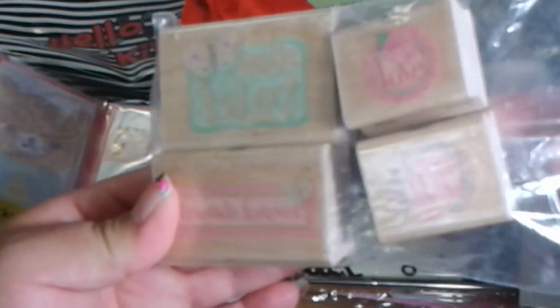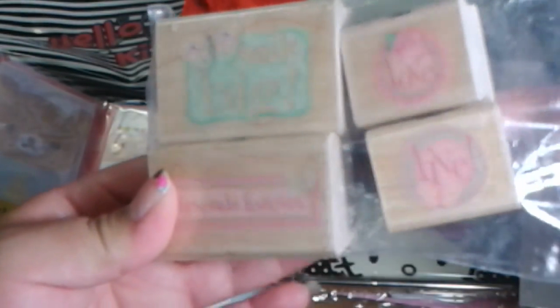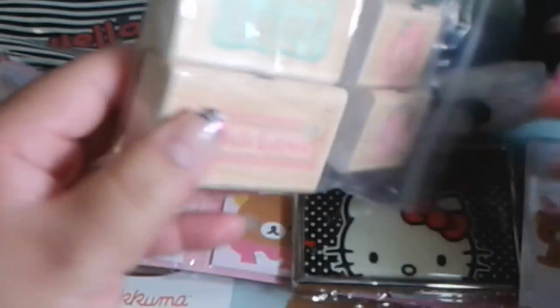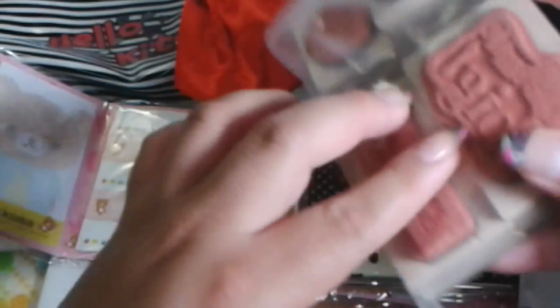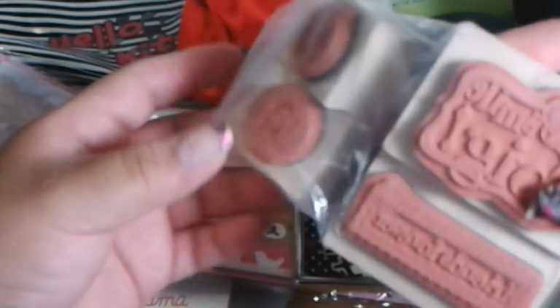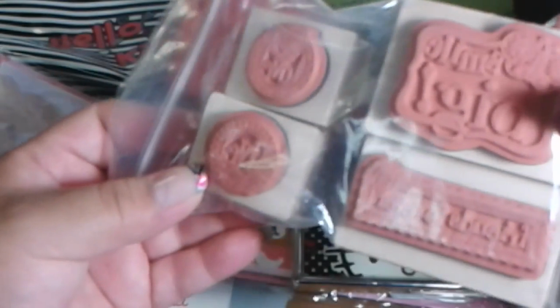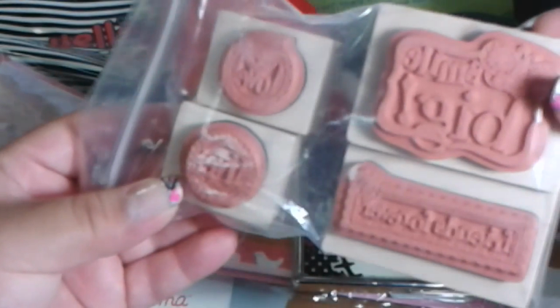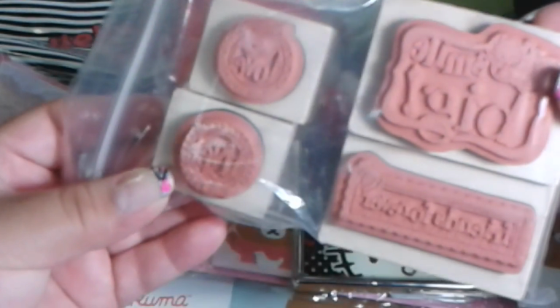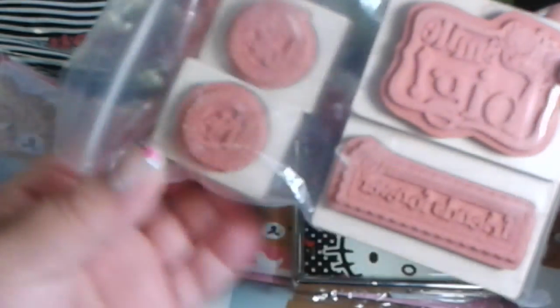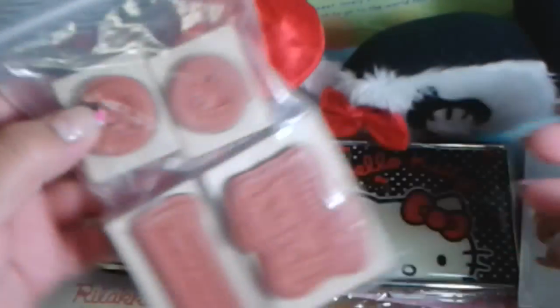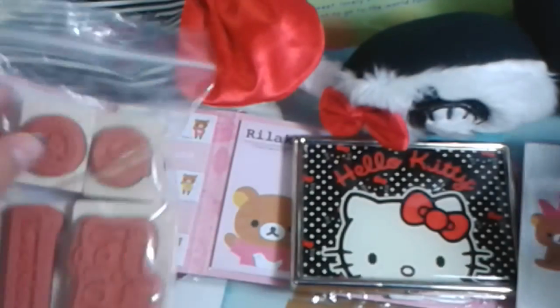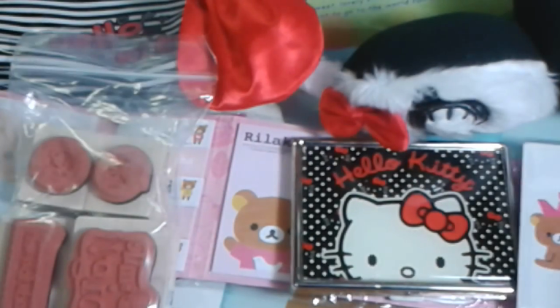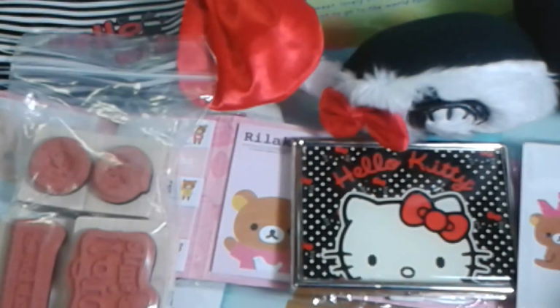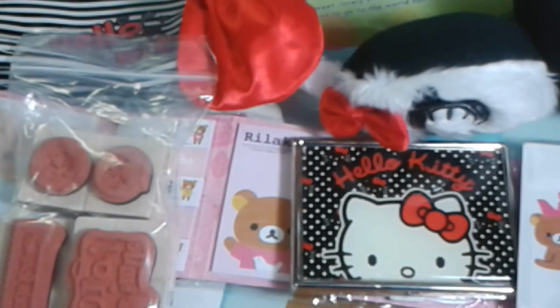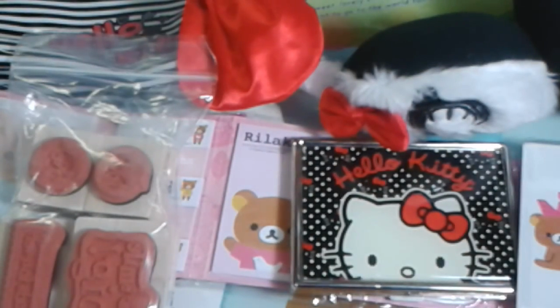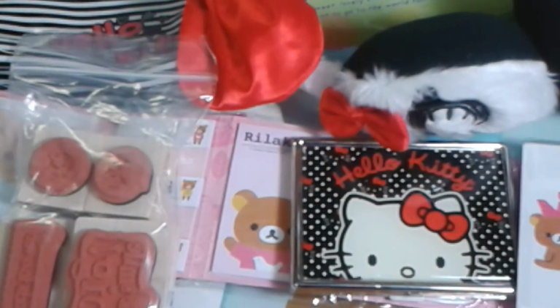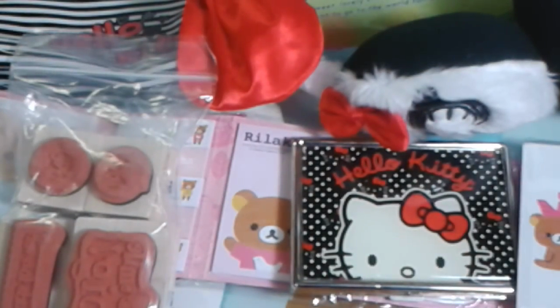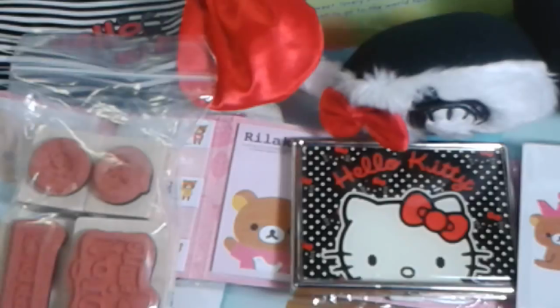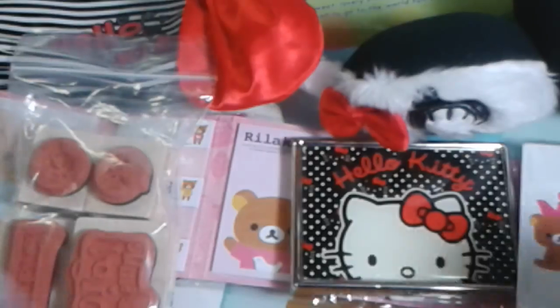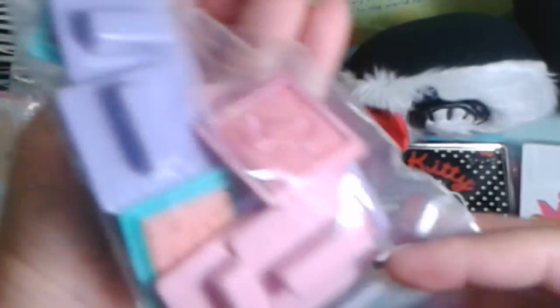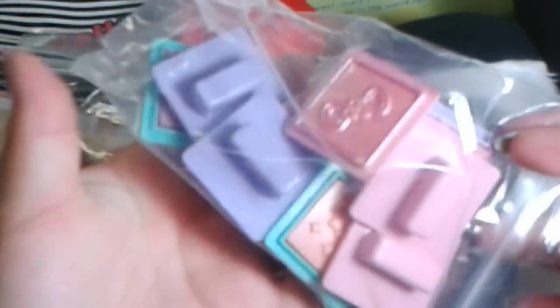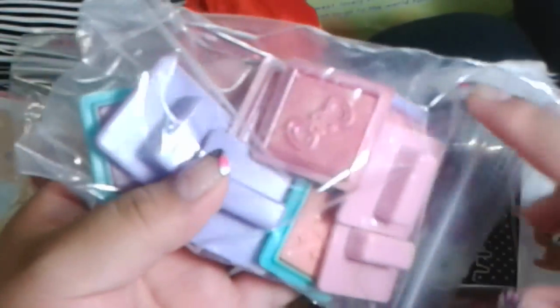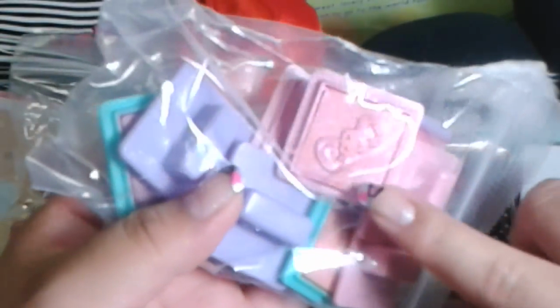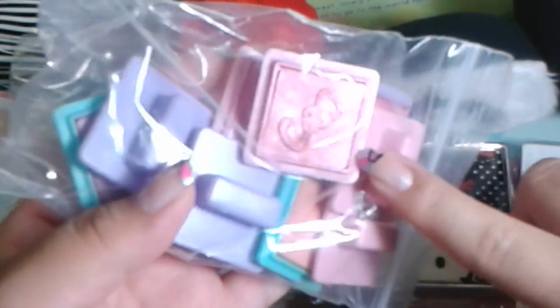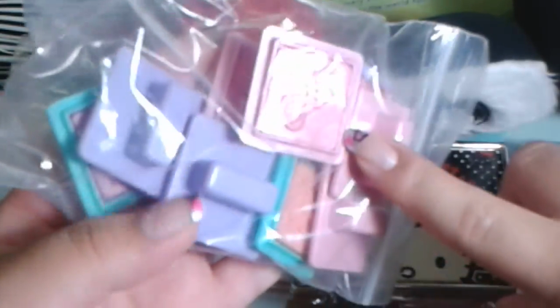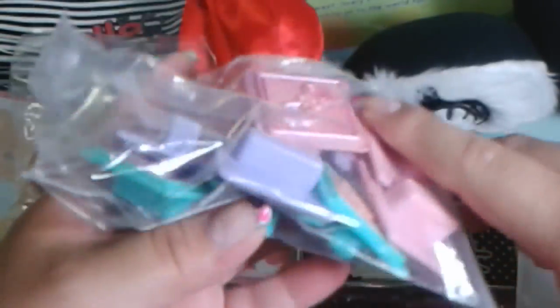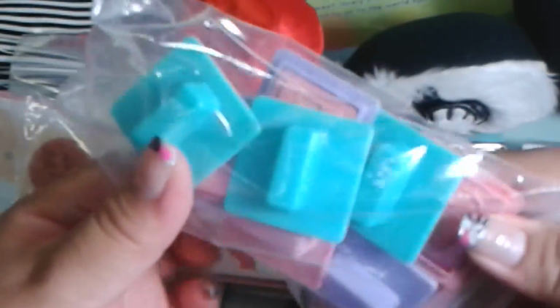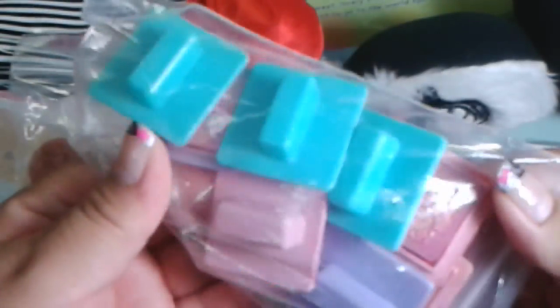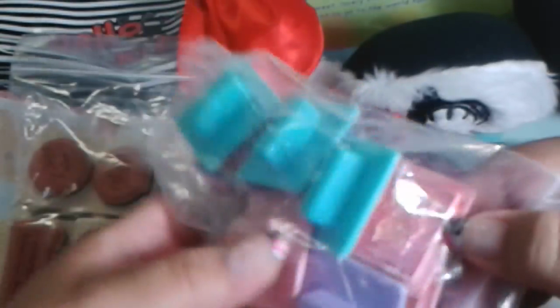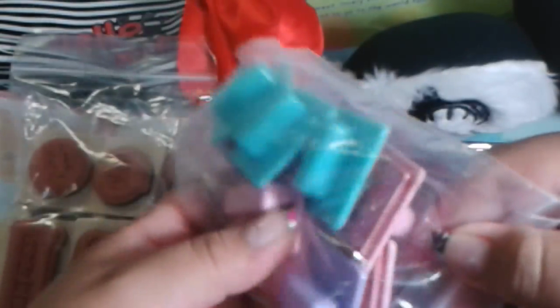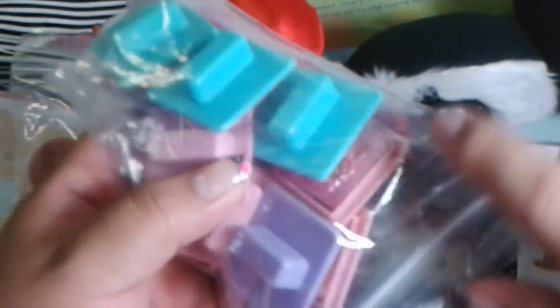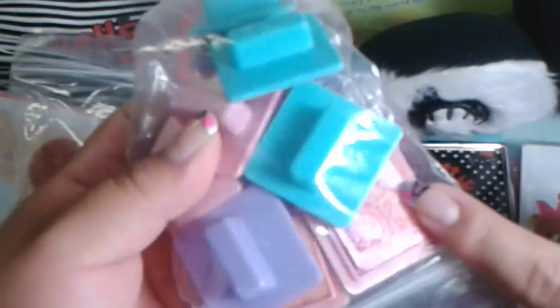Then I got a pack of stamps which has usual sayings on them, and then a second pack of stamps which is Hello Kitty themed.